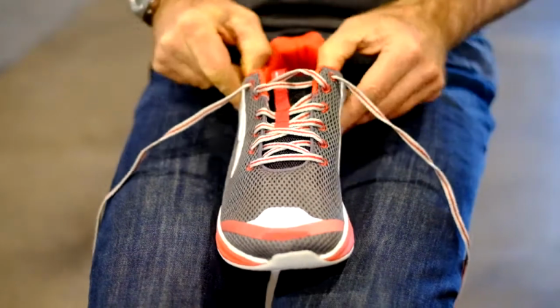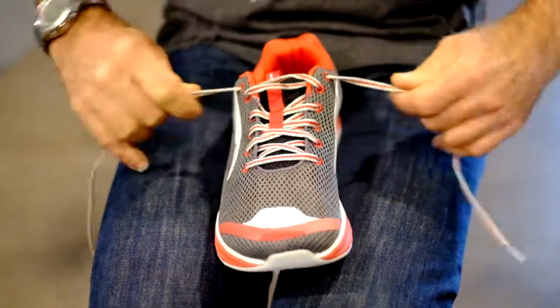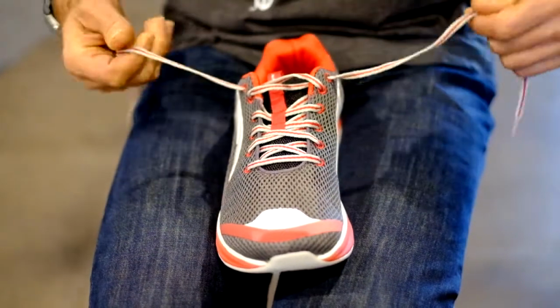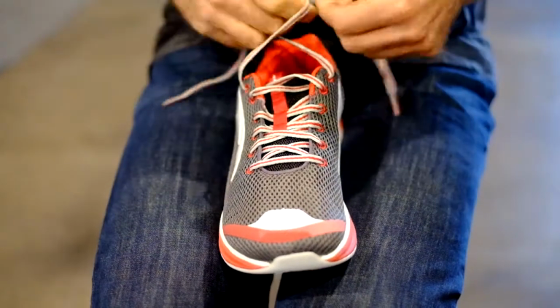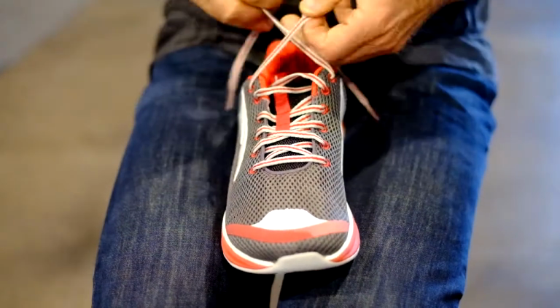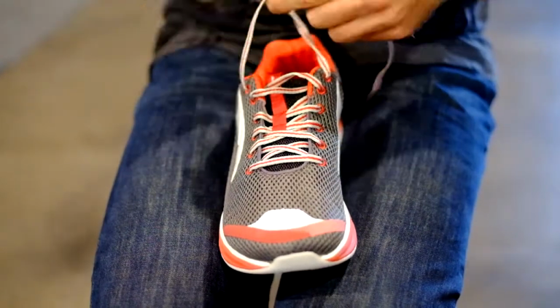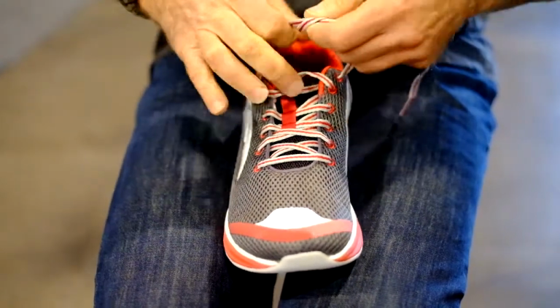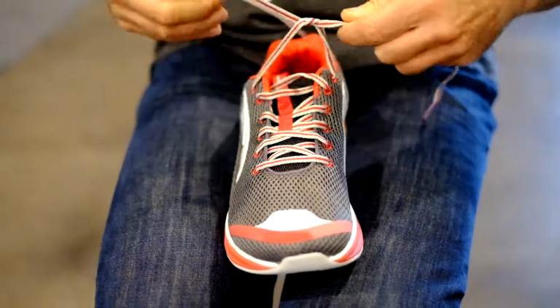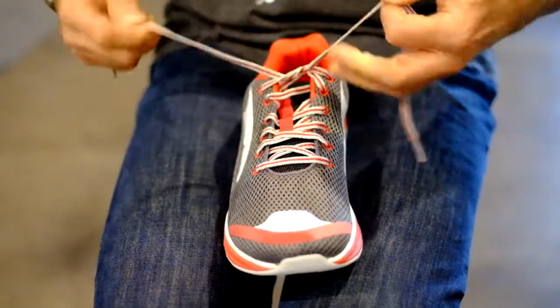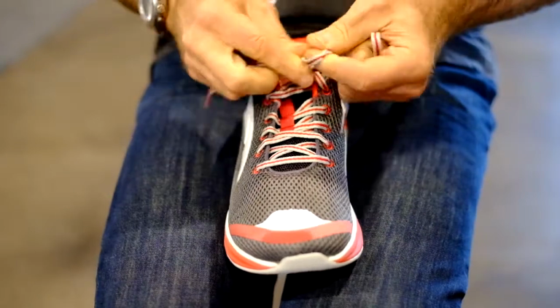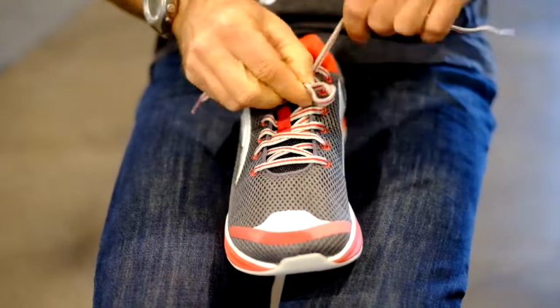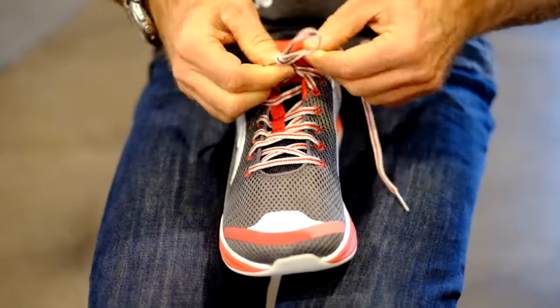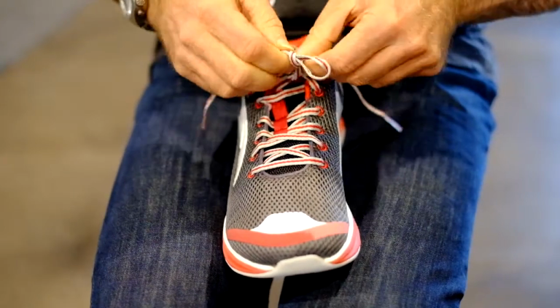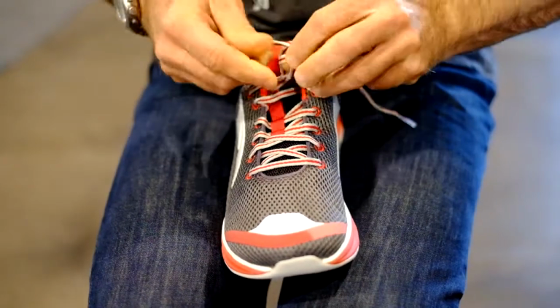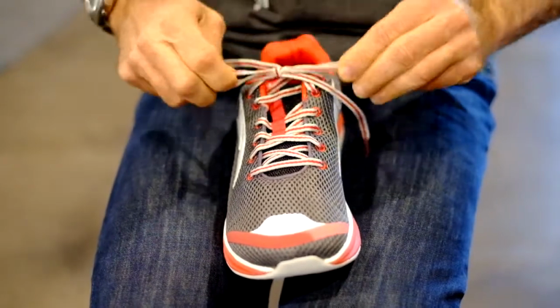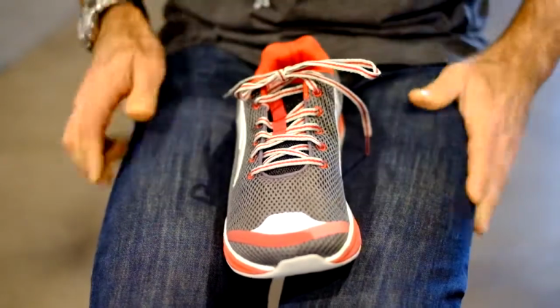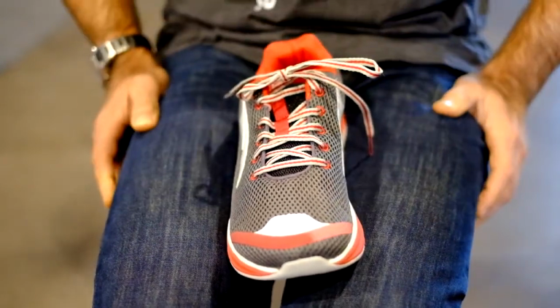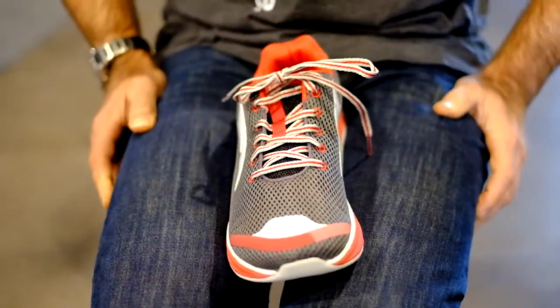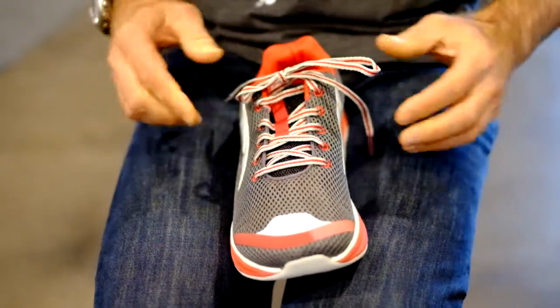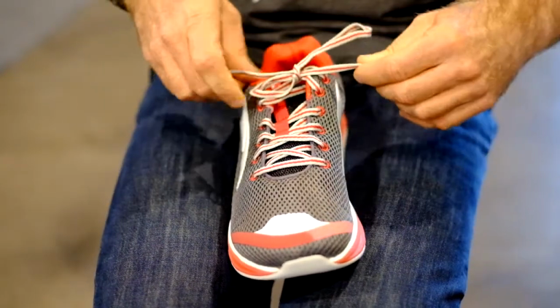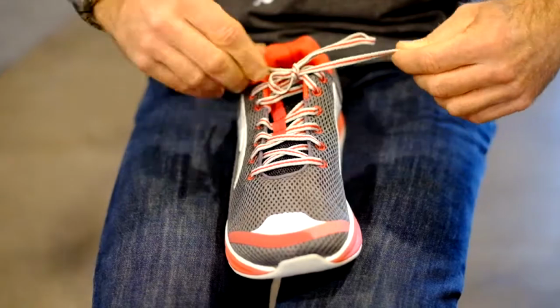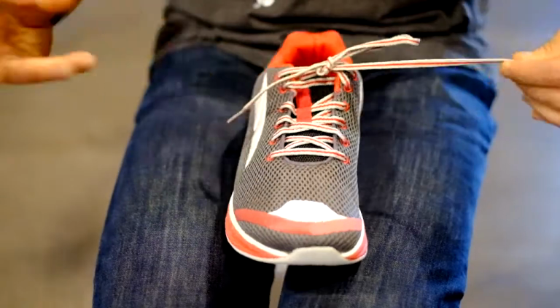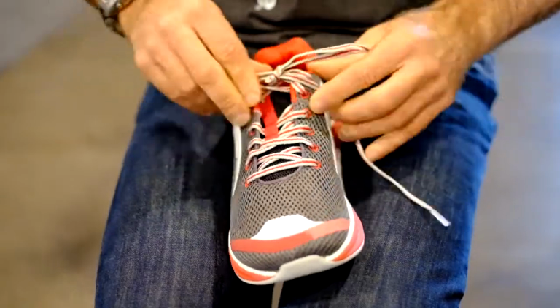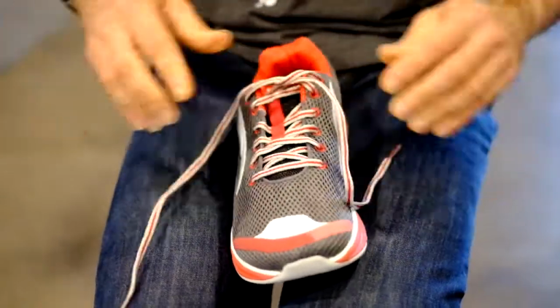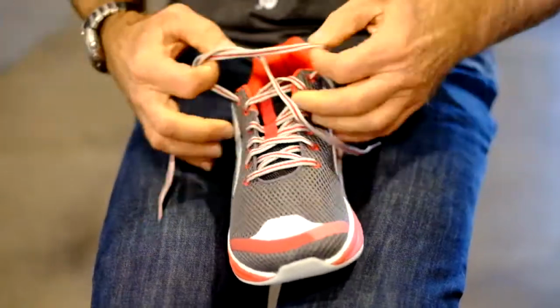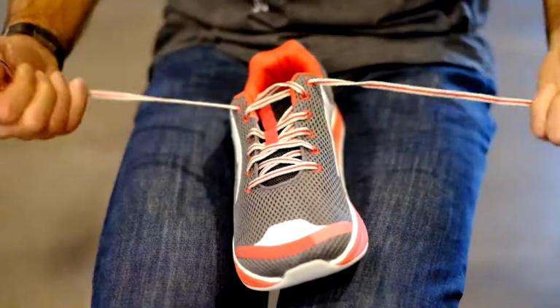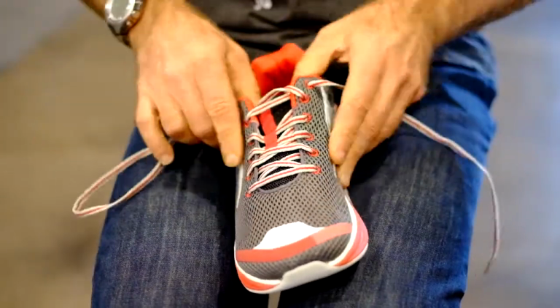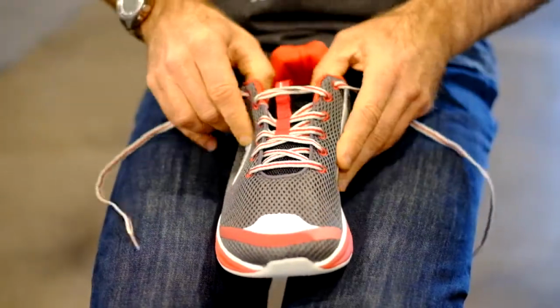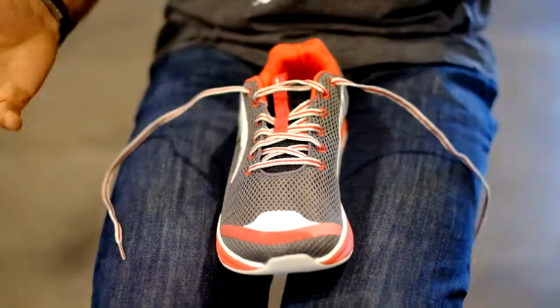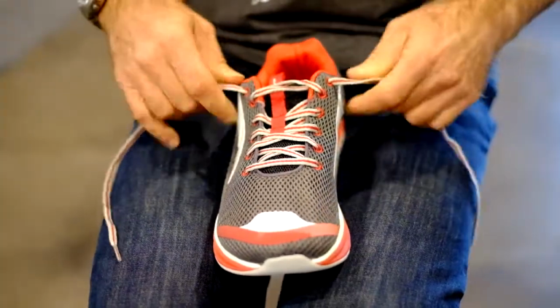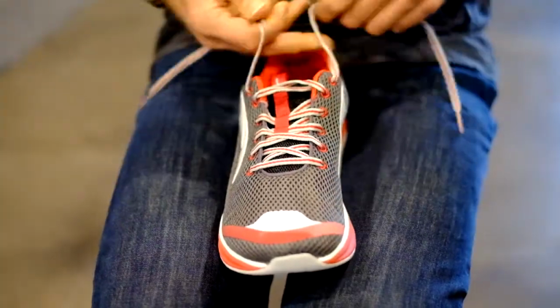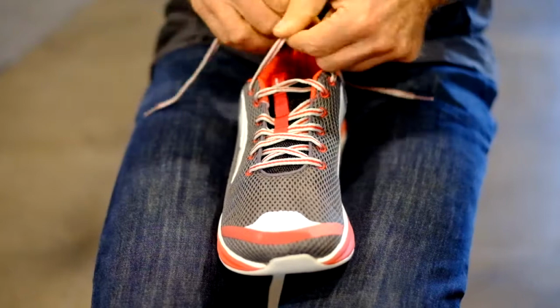Depending on who taught us how to tie our shoes when we were young, it's a pretty simple thing we kind of take for granted in life. But we know that these slowly kind of unravel, and so there's a way that you can tie your laces to kind of guarantee them to lock up.